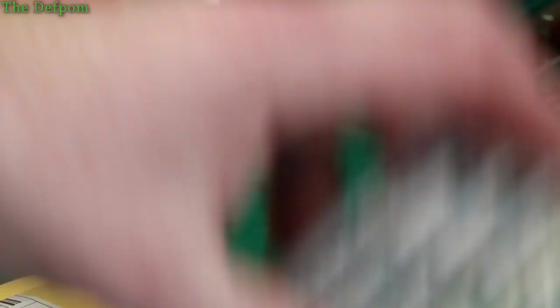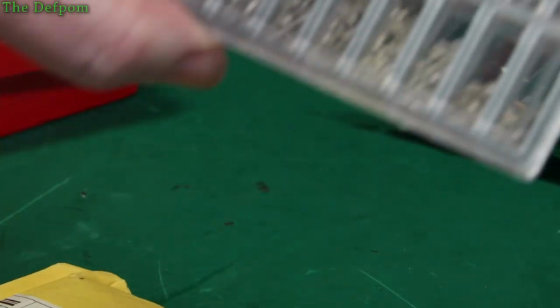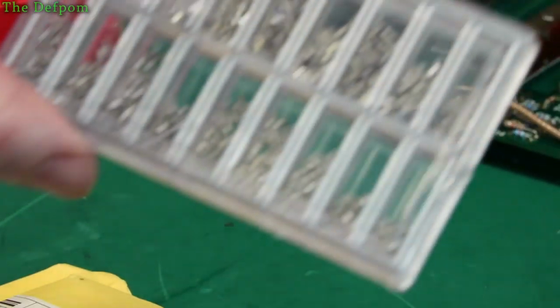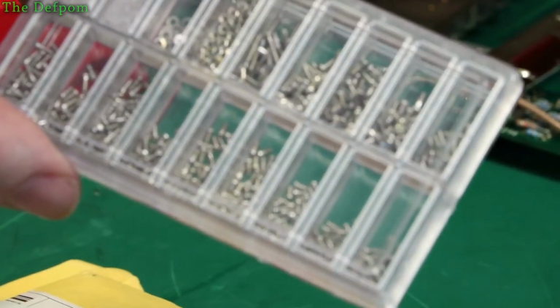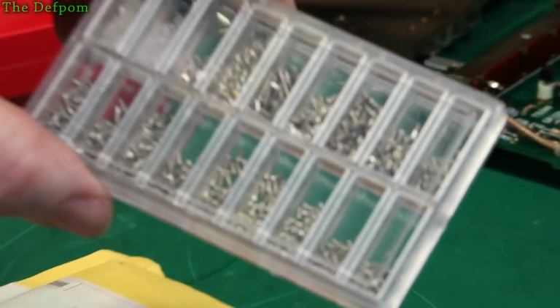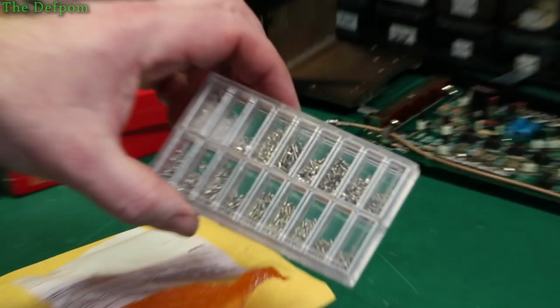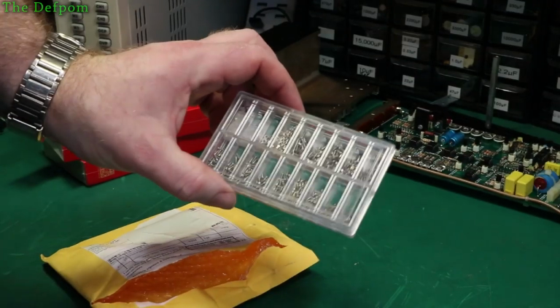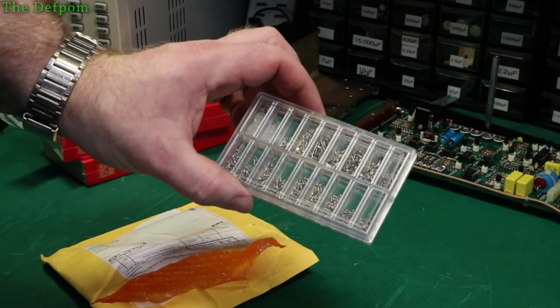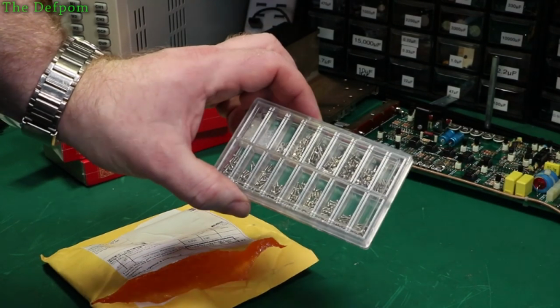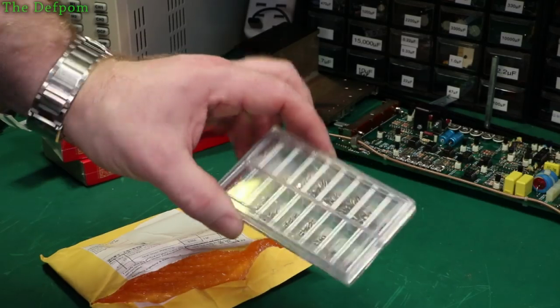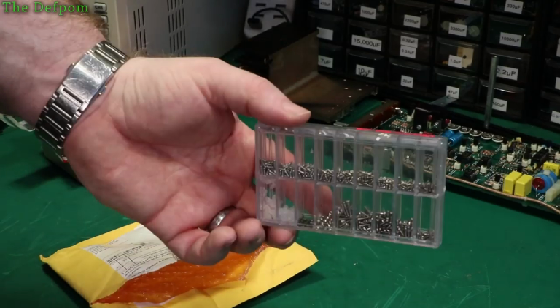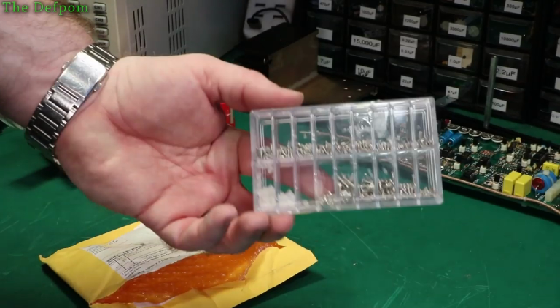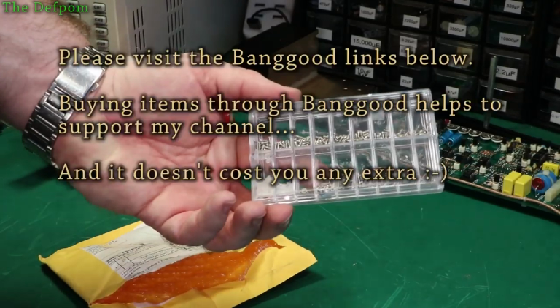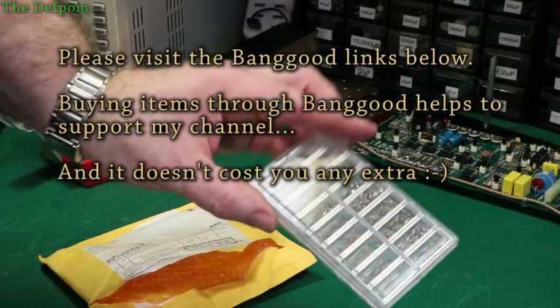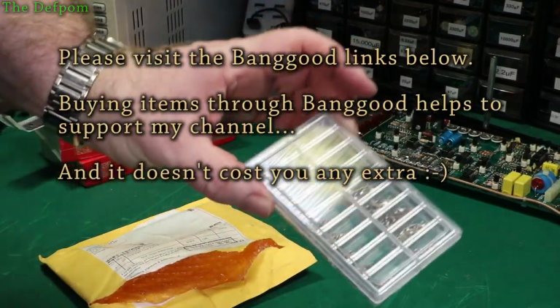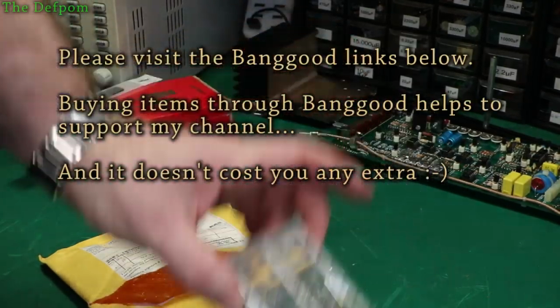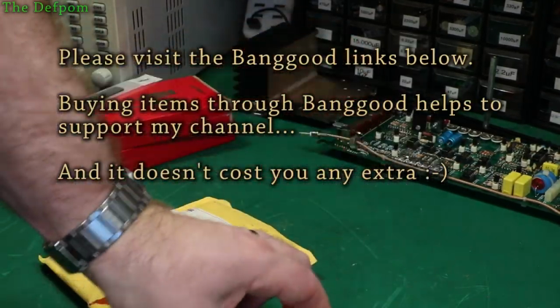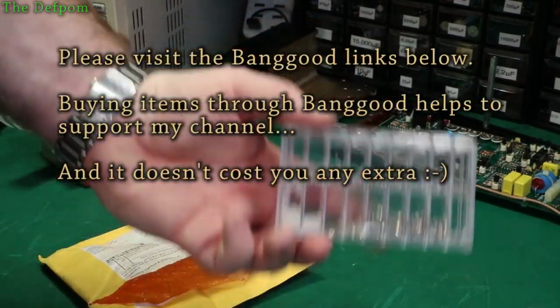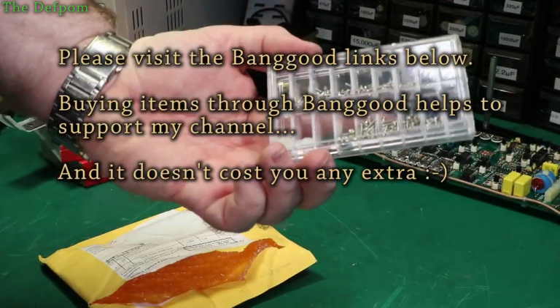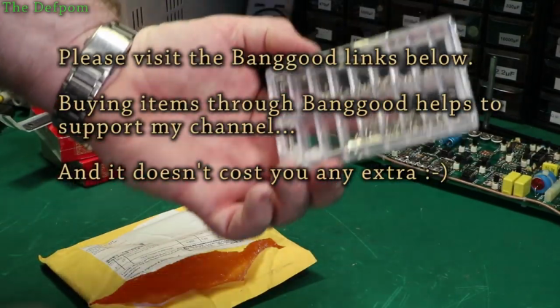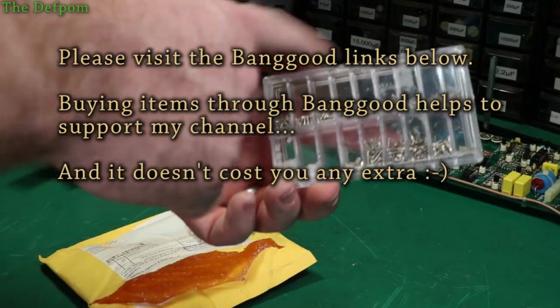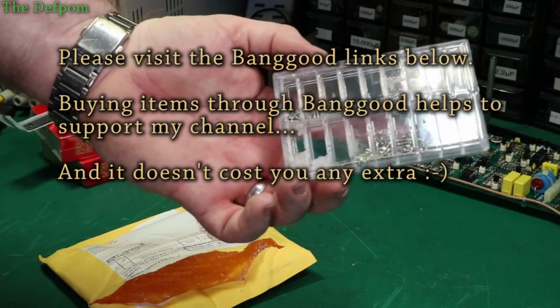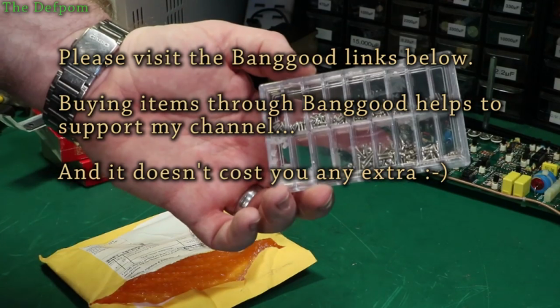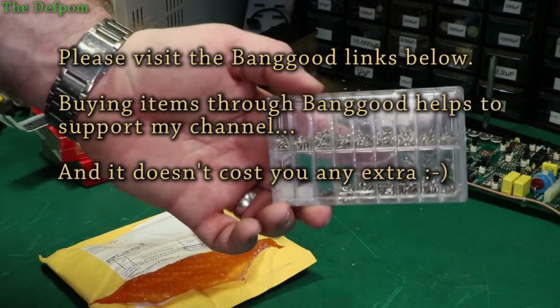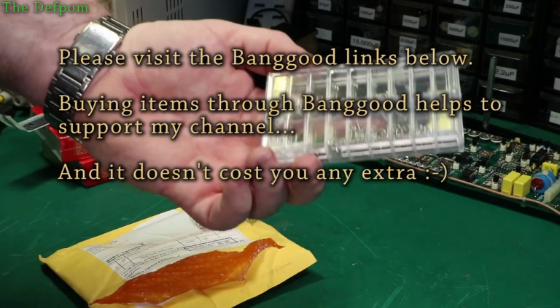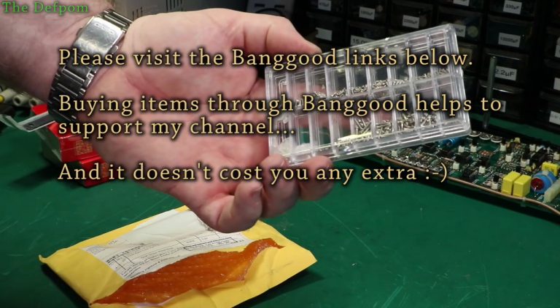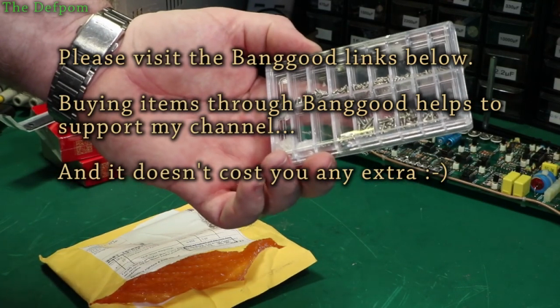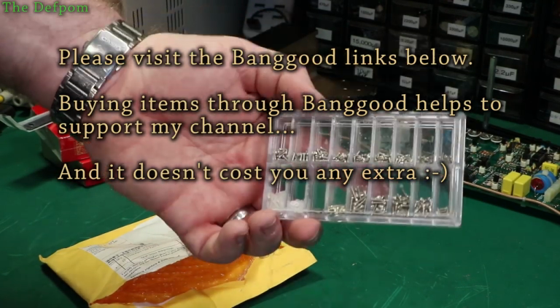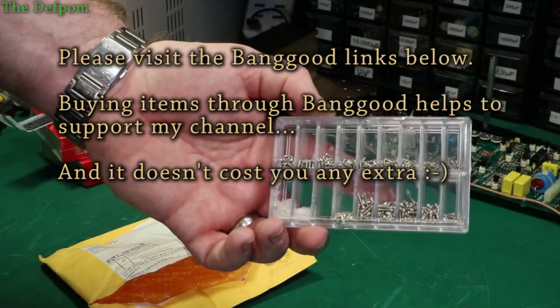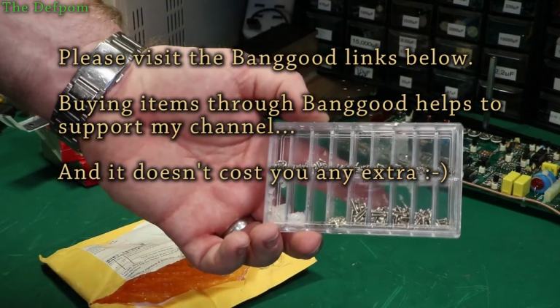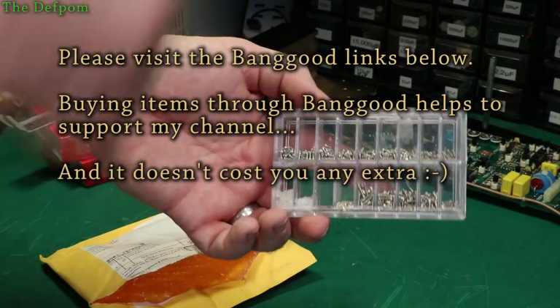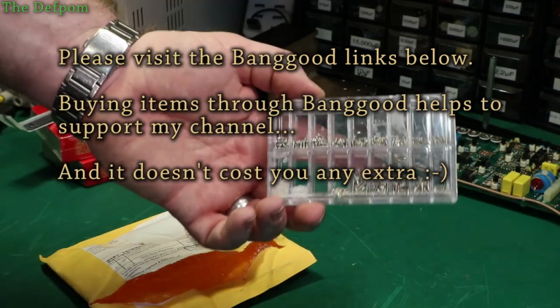Check out the listing down below anyway — I'll chuck it in the description so you can check out exactly what's in here. And if you think you might need these little tiny screws for something, I'll suggest you go and check it out and maybe buy some.